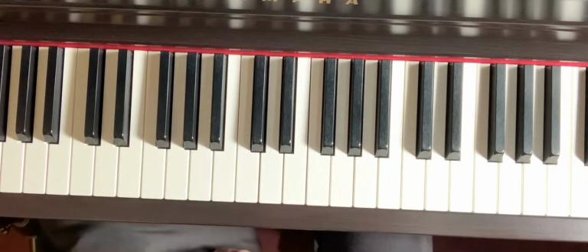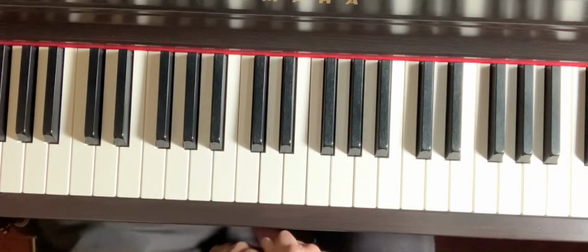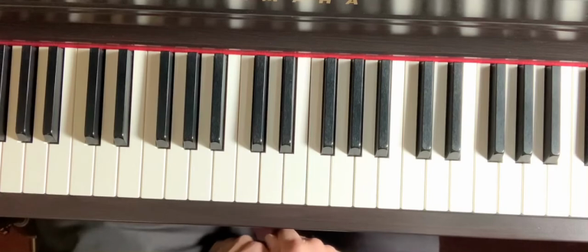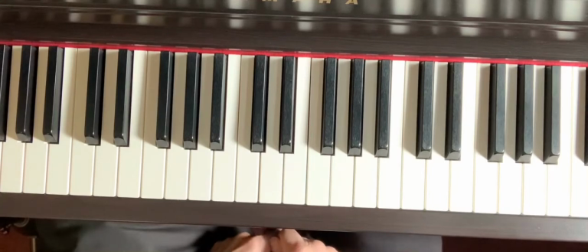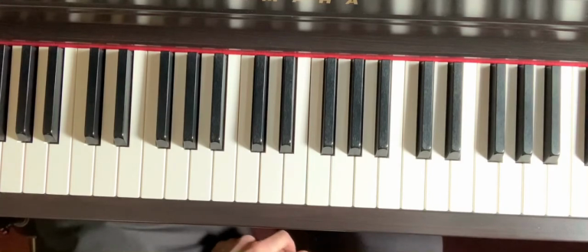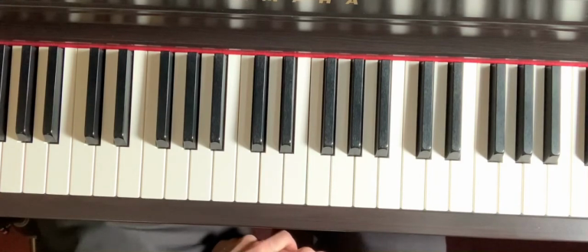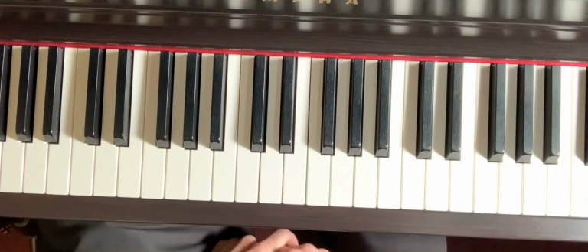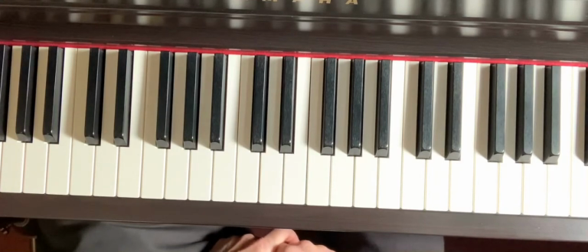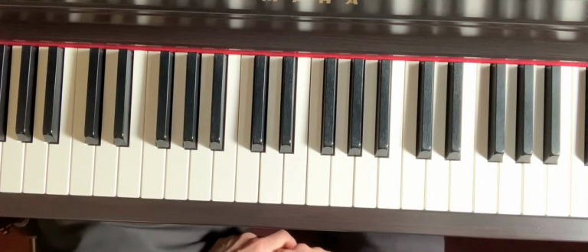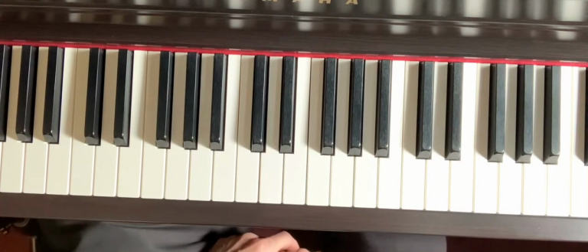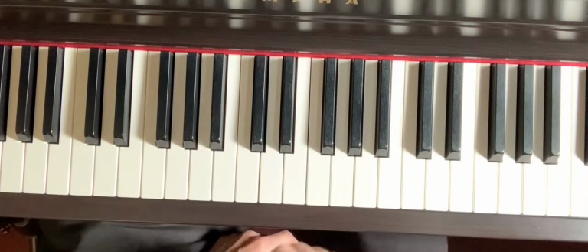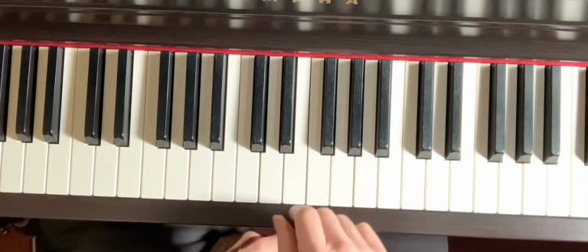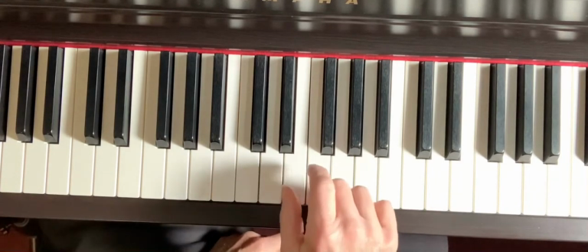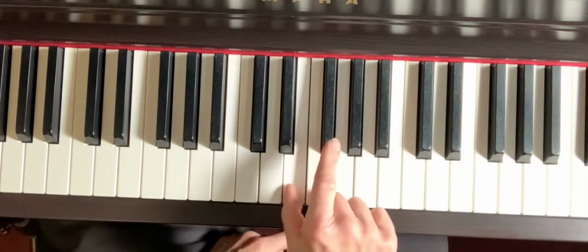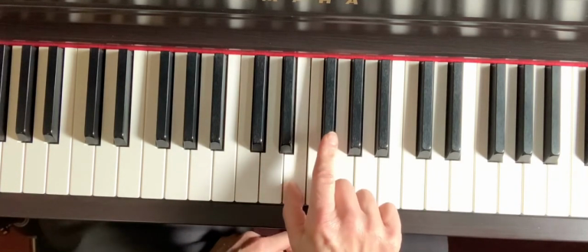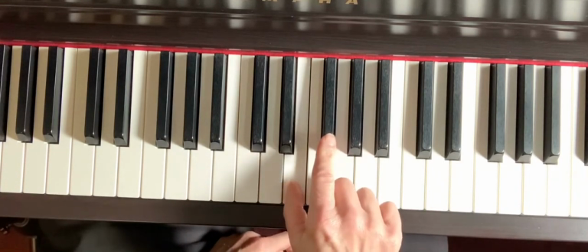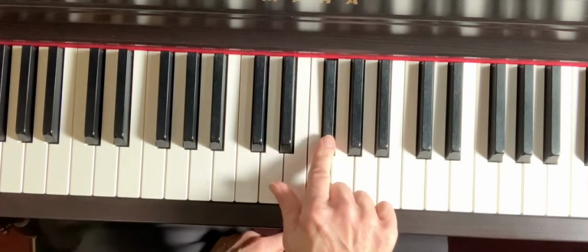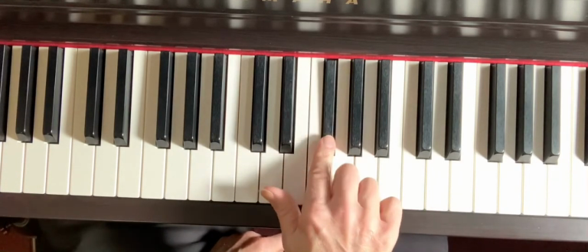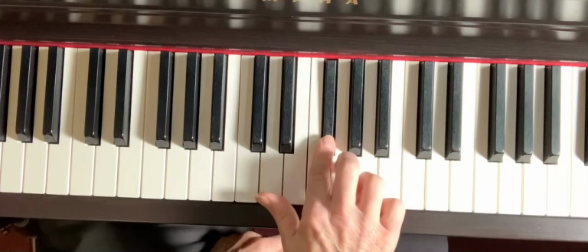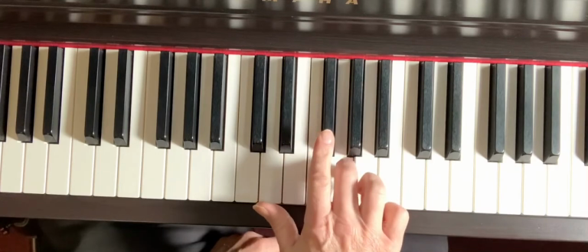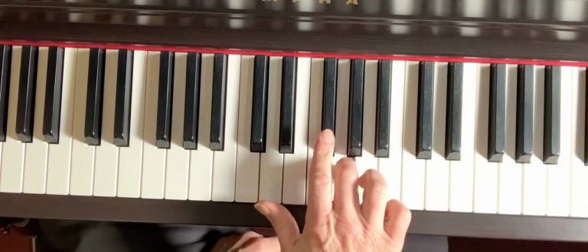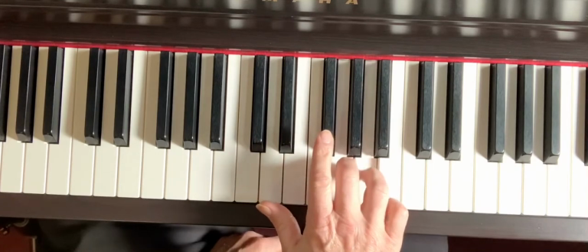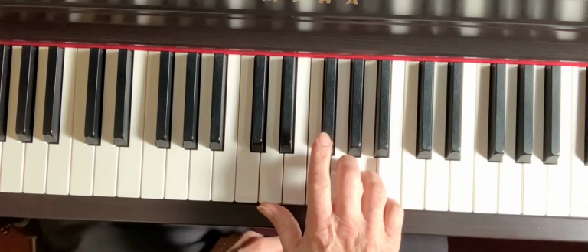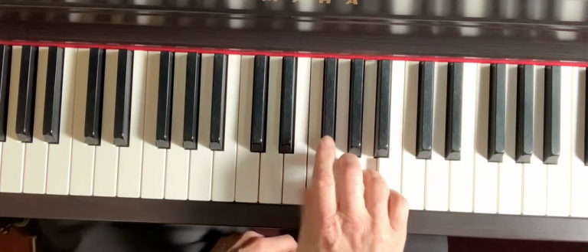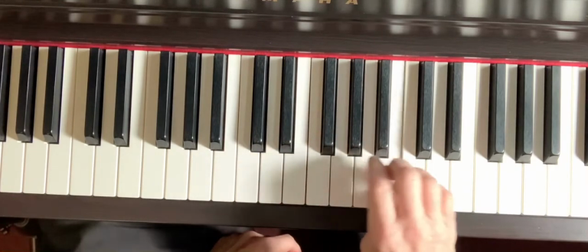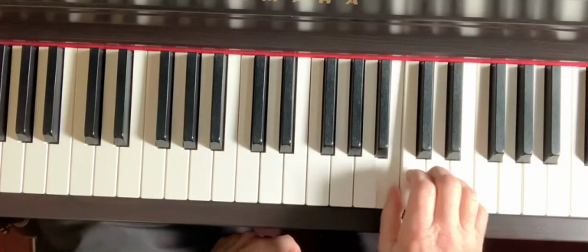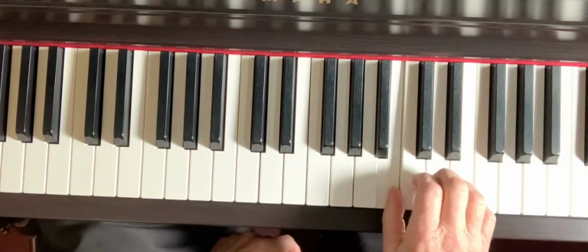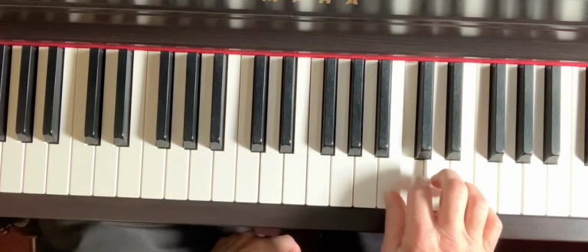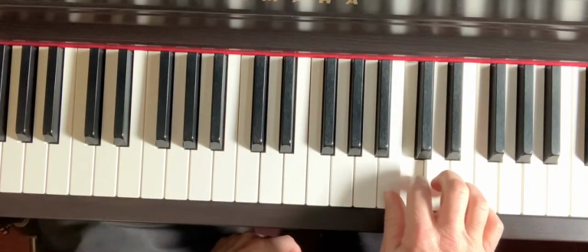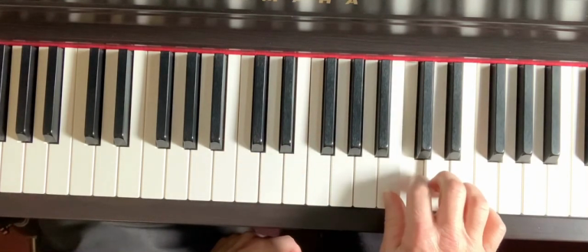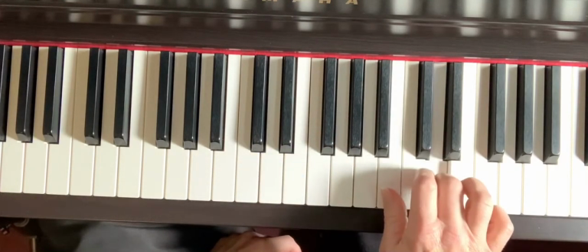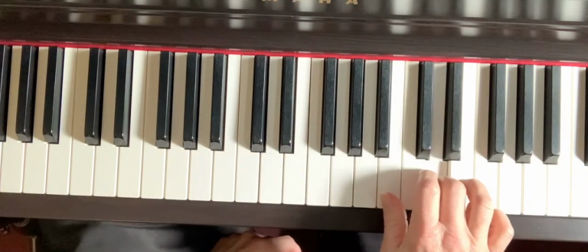Then we have the E natural minor. The notes will be E, F sharp, G, A, B, C, D, E.